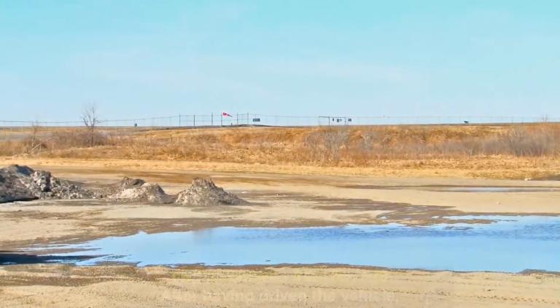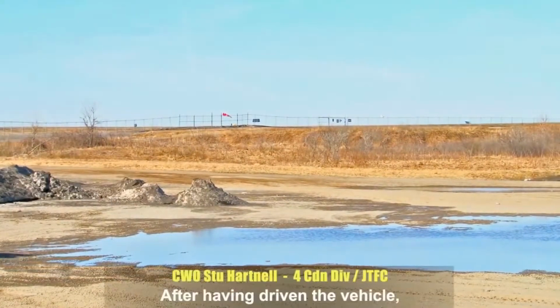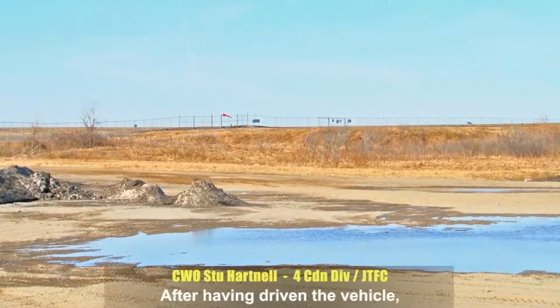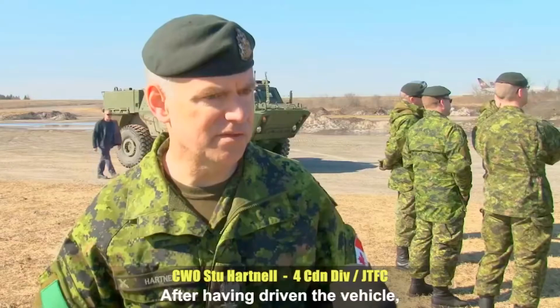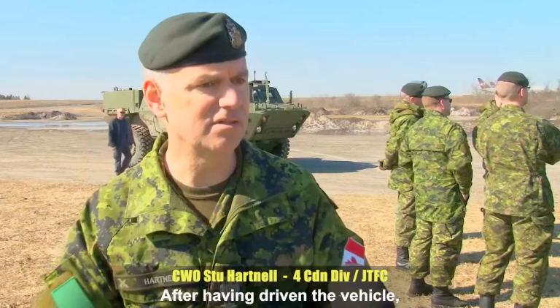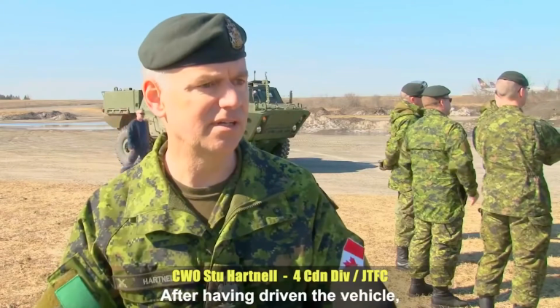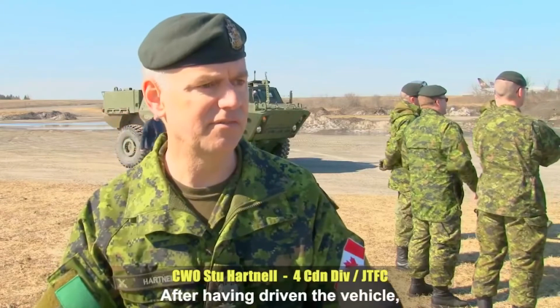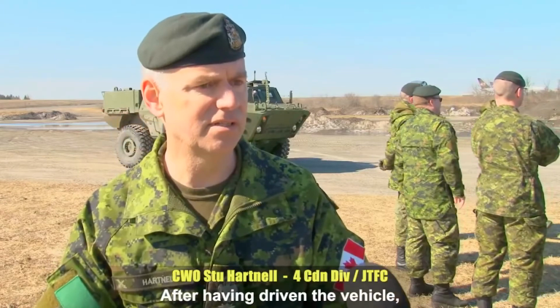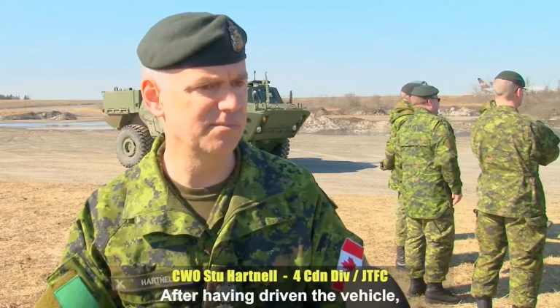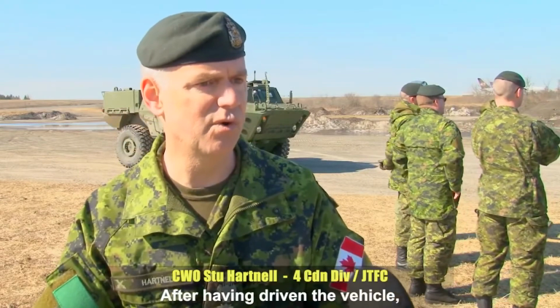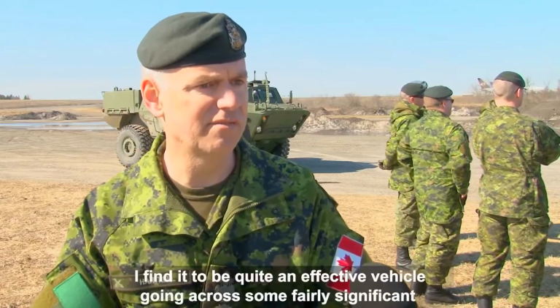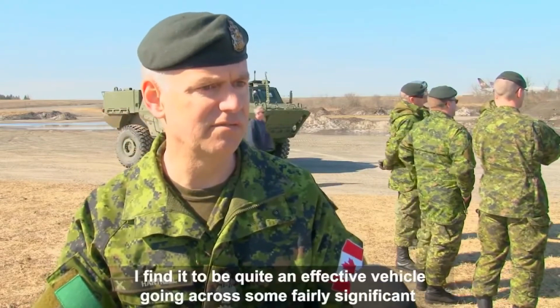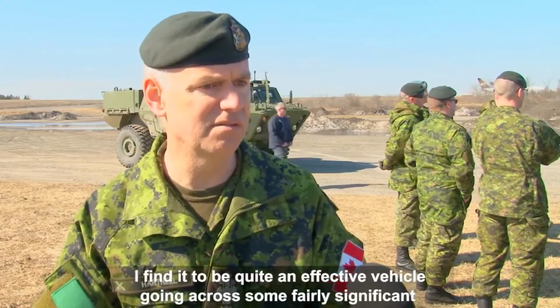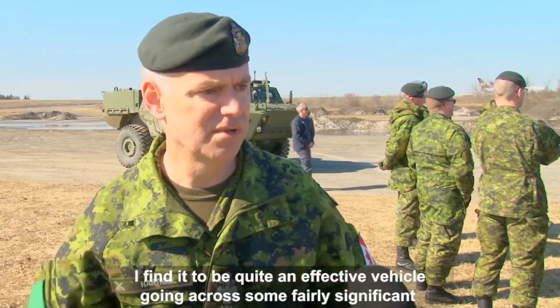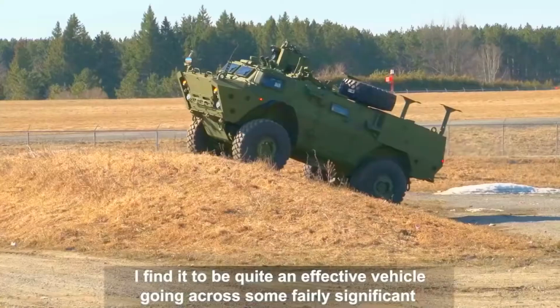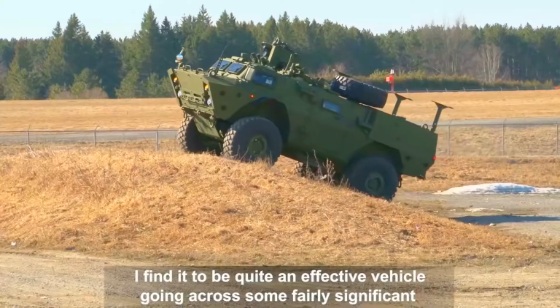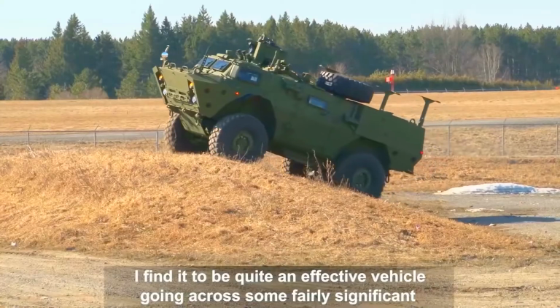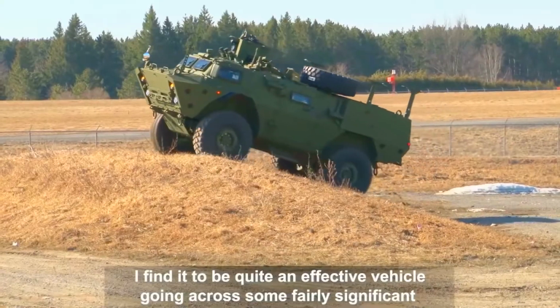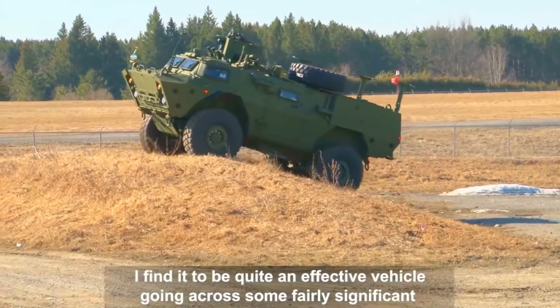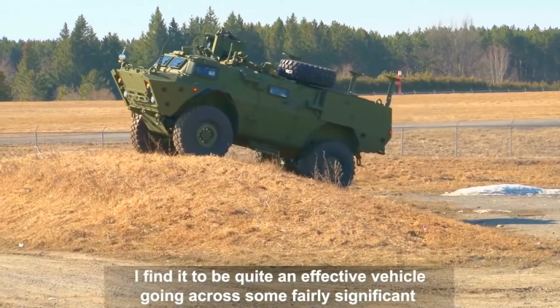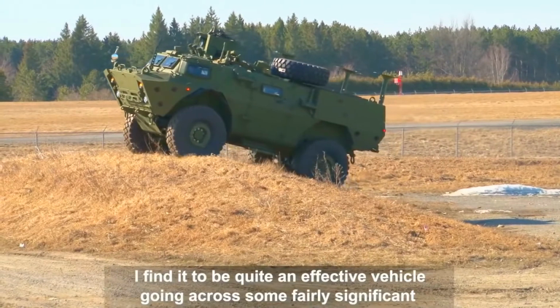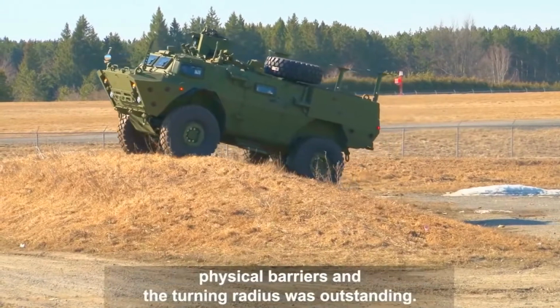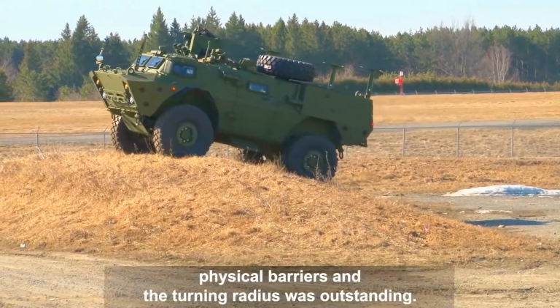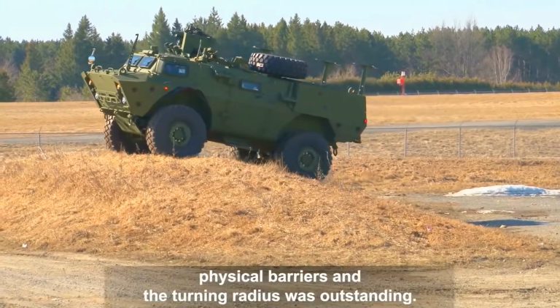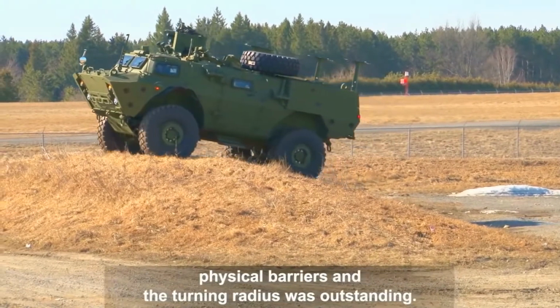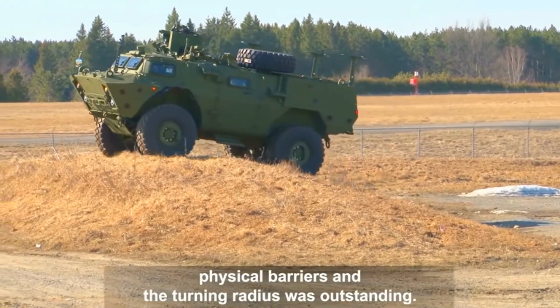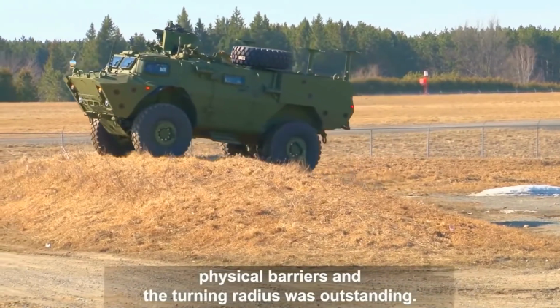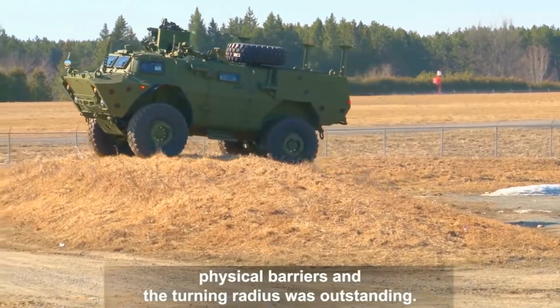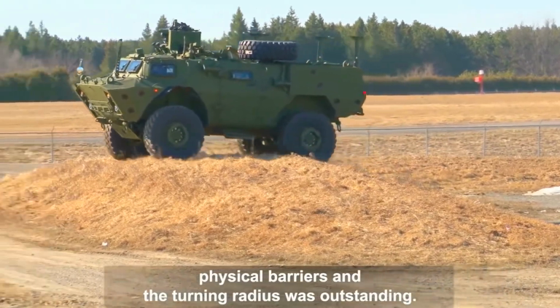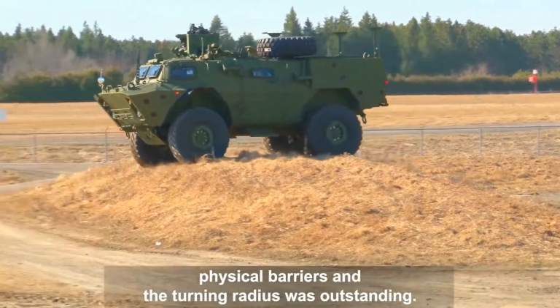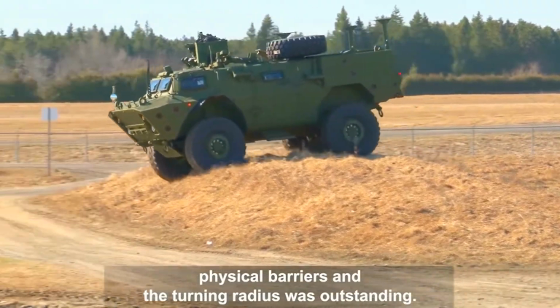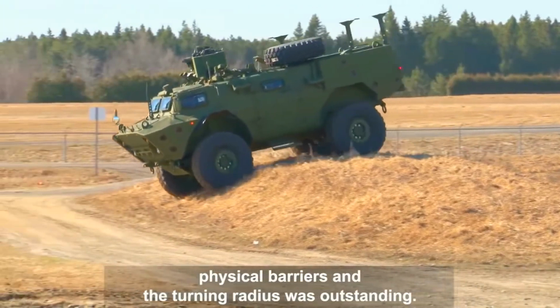After having driven the vehicle, I find it to be quite an effective vehicle going across some fairly significant physical barriers. And the turning radius was outstanding.